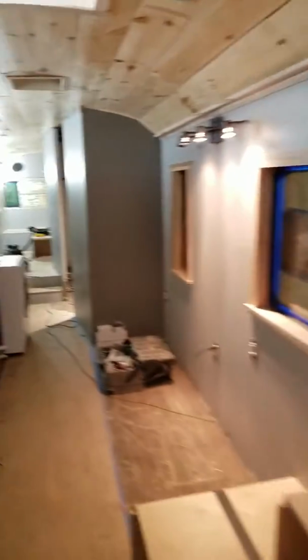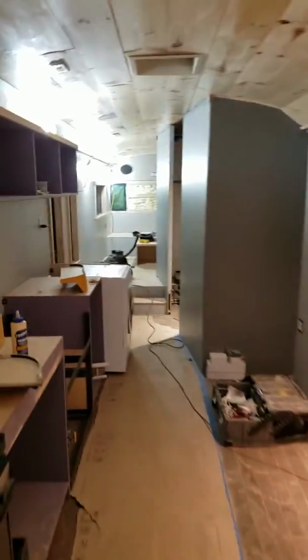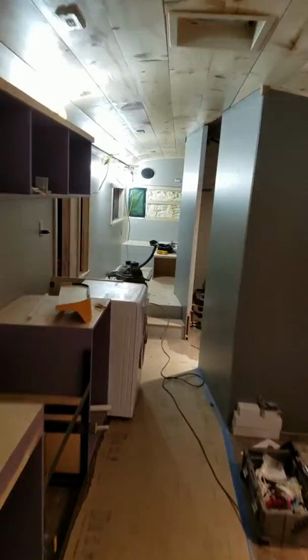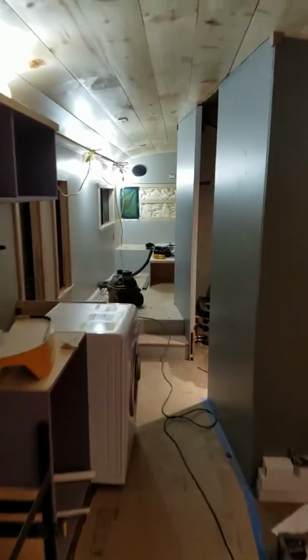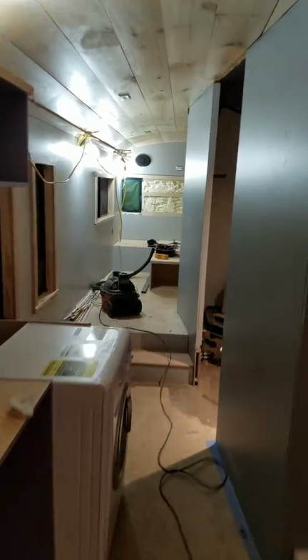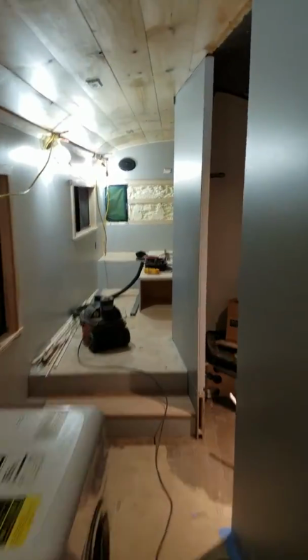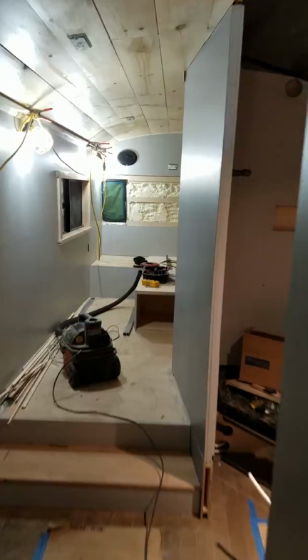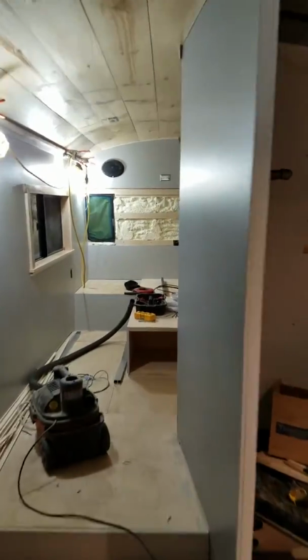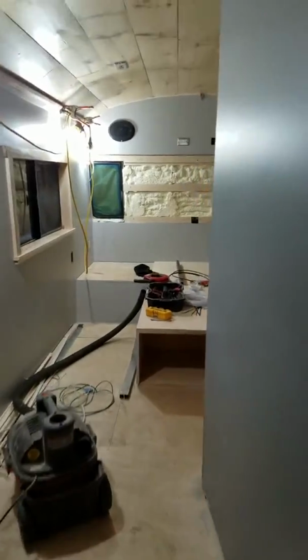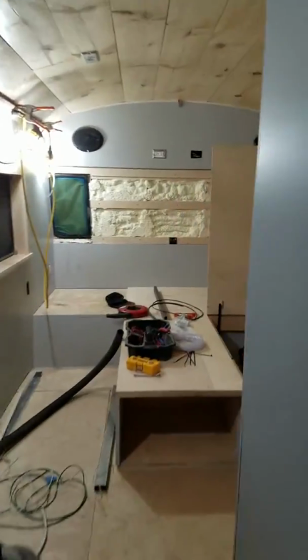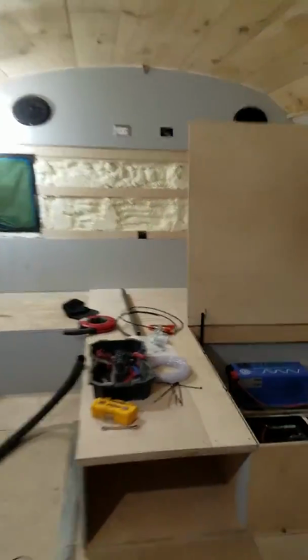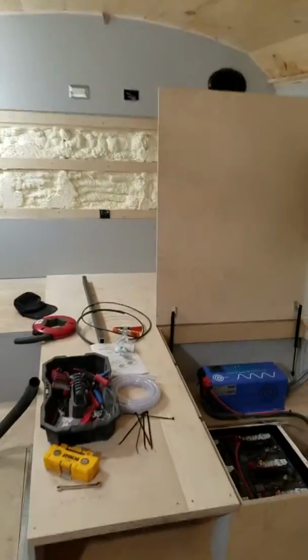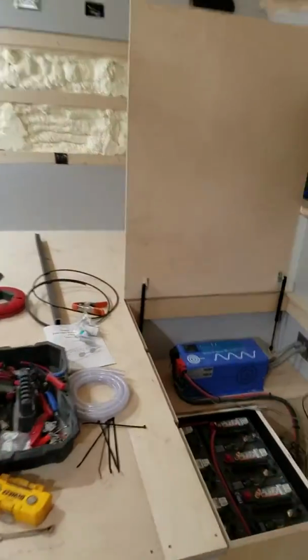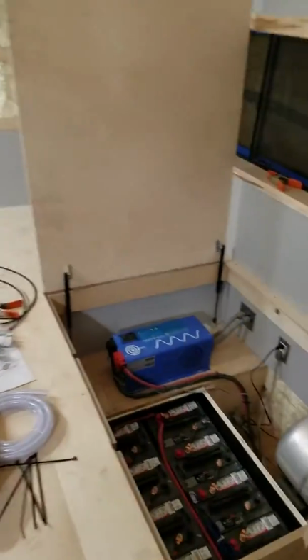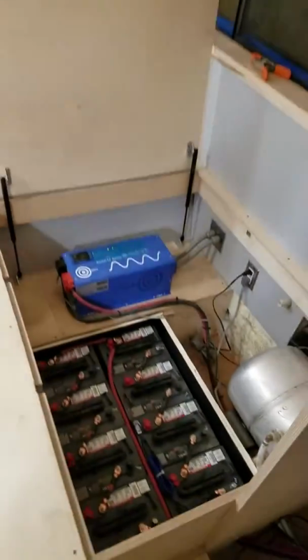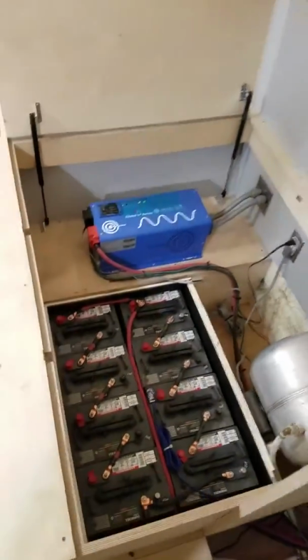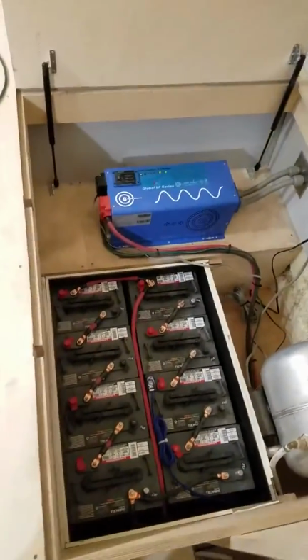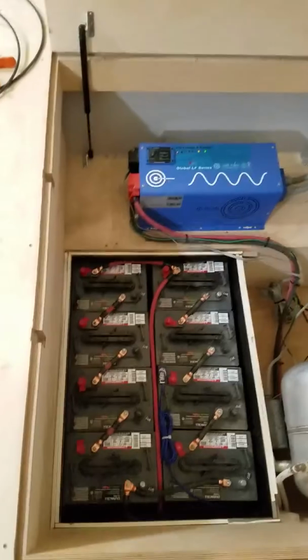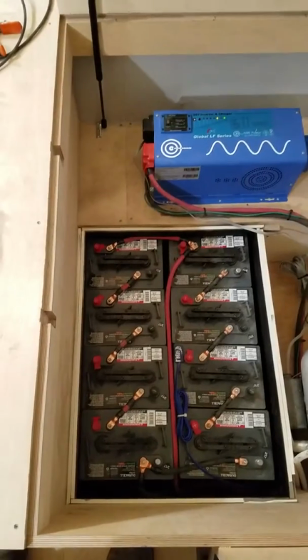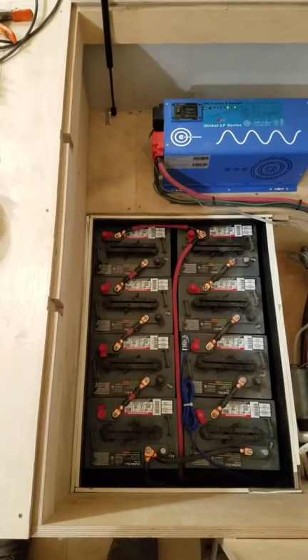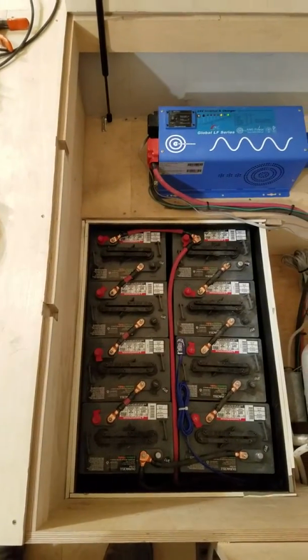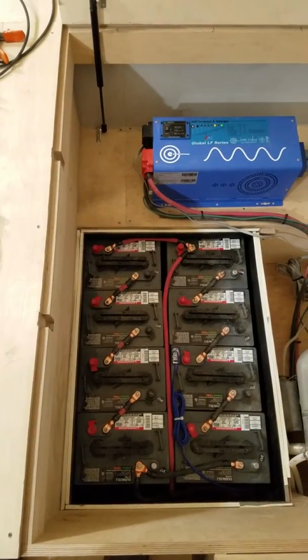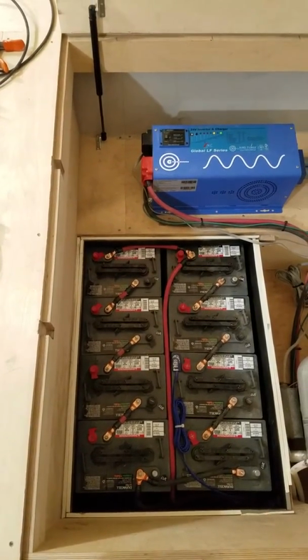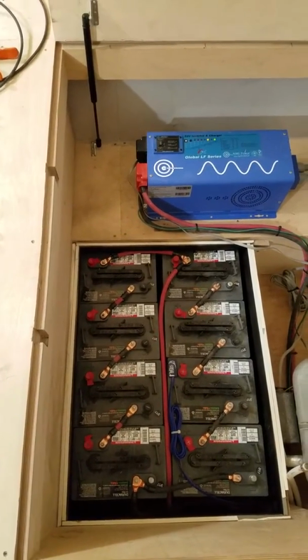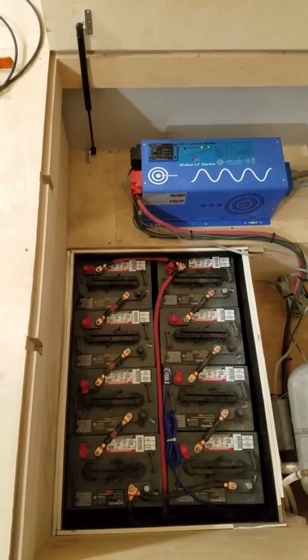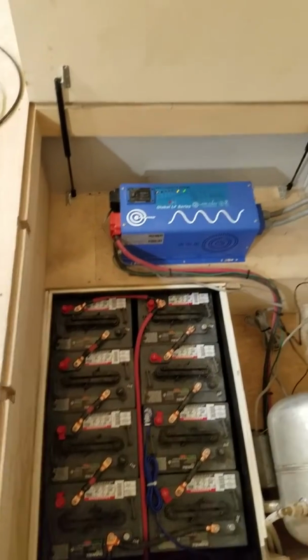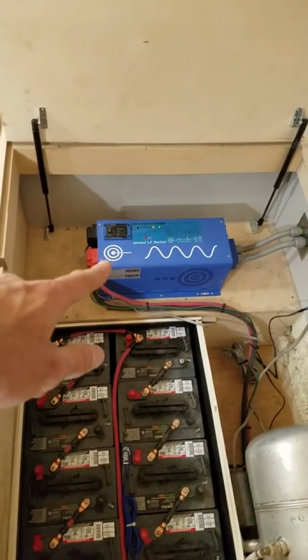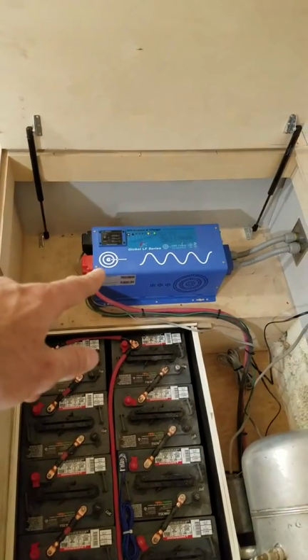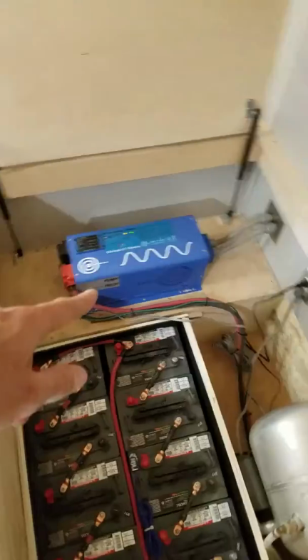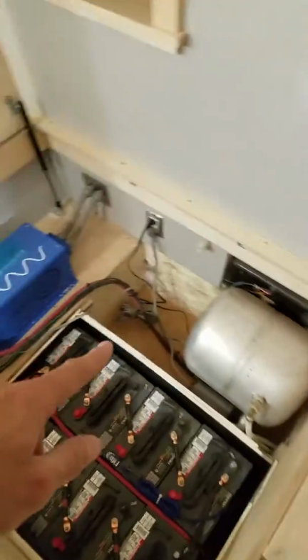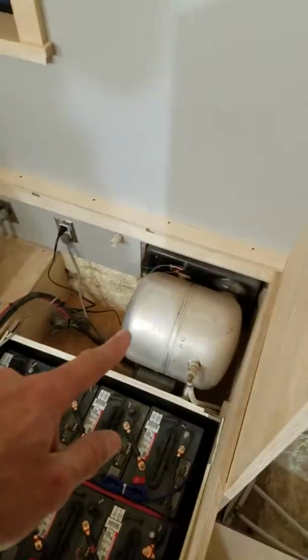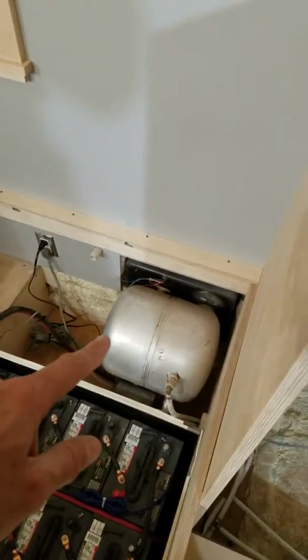Let's go for a little walk to the back. Back here we've got 8 golf cart batteries wired up to make 24 volts. Here we have our power inverter and it's the hot water heater.